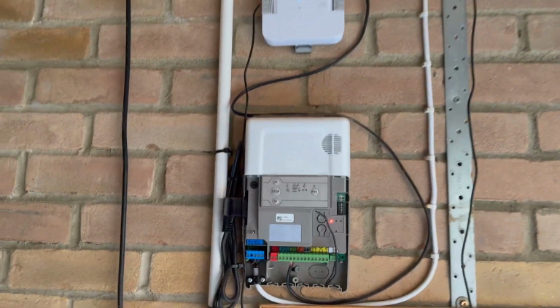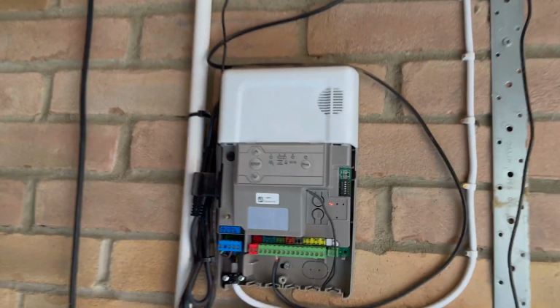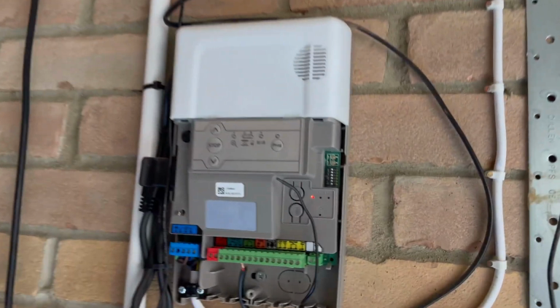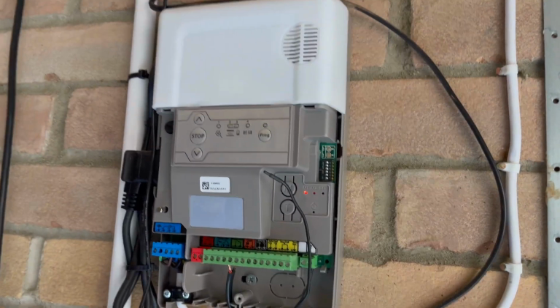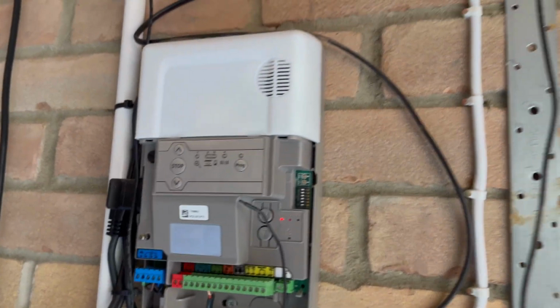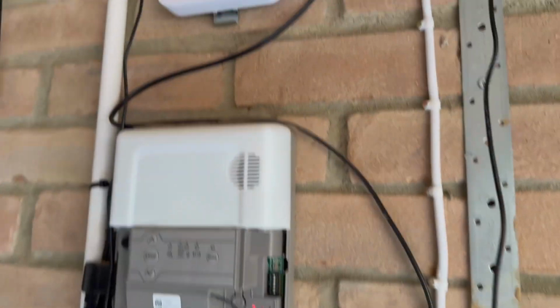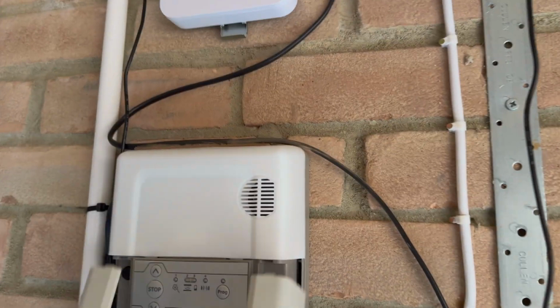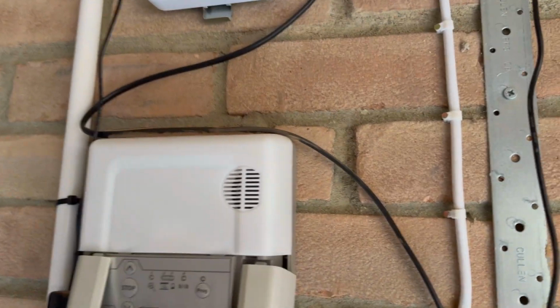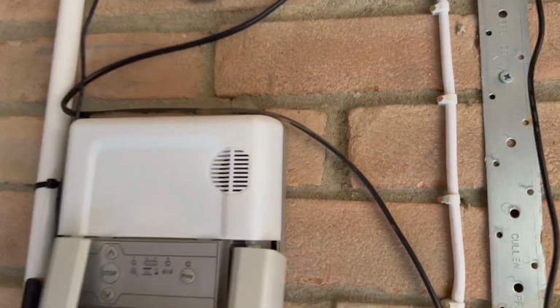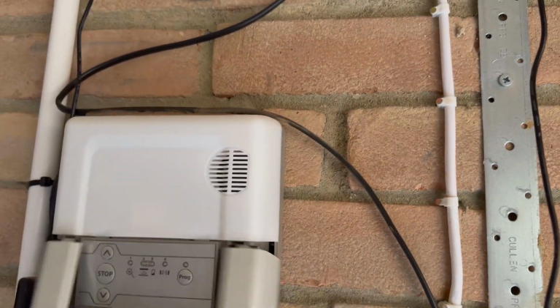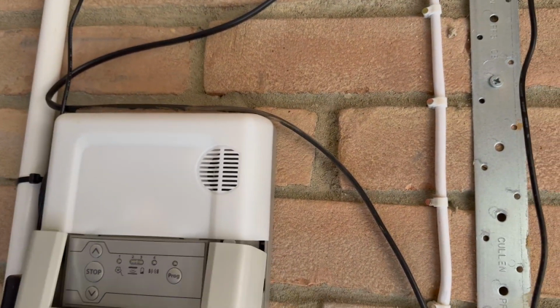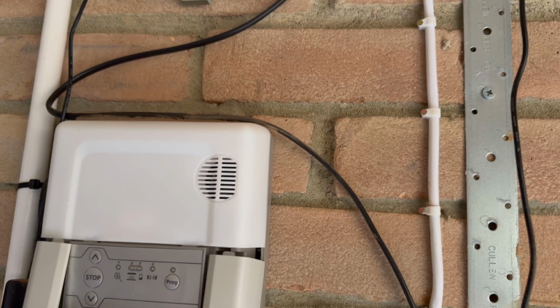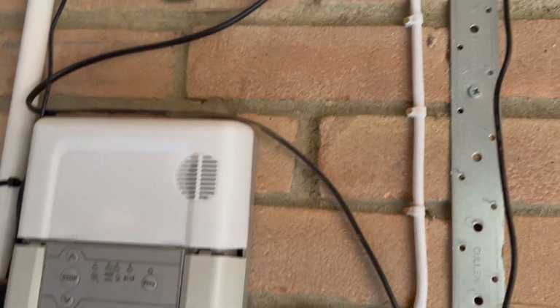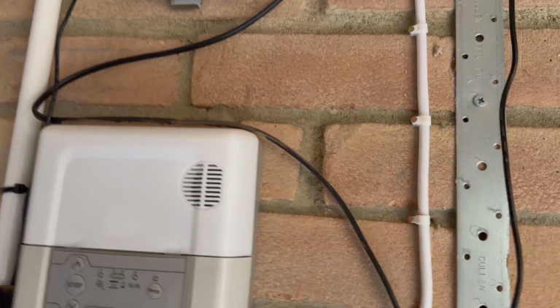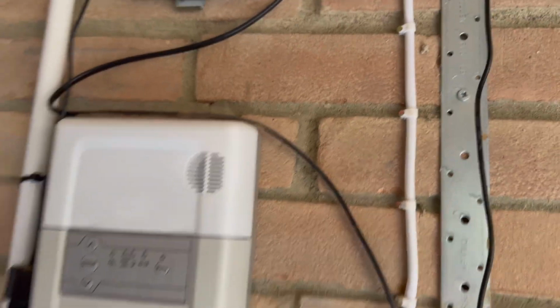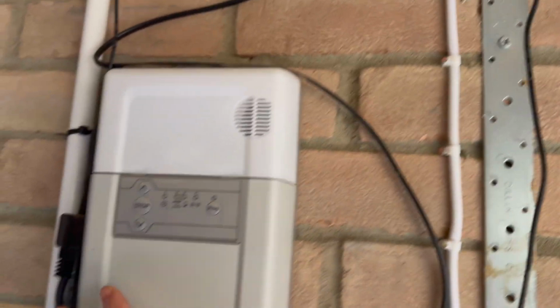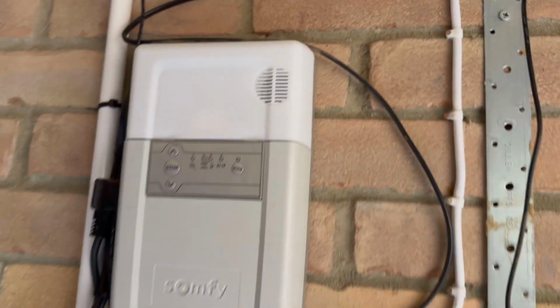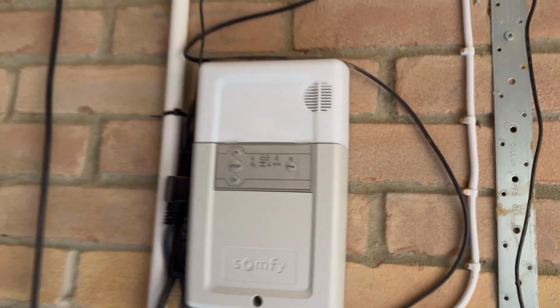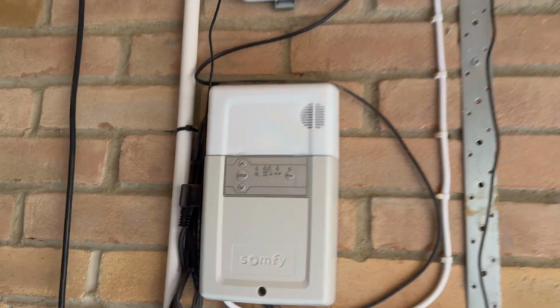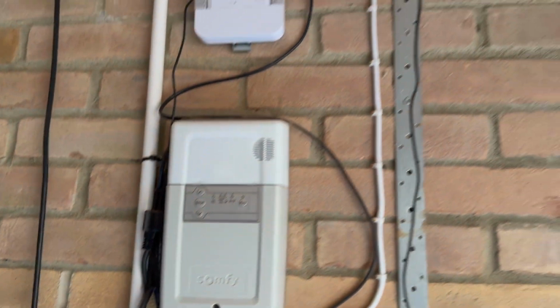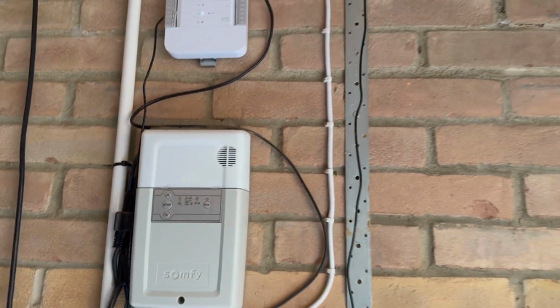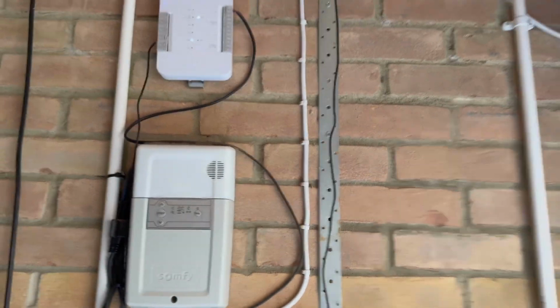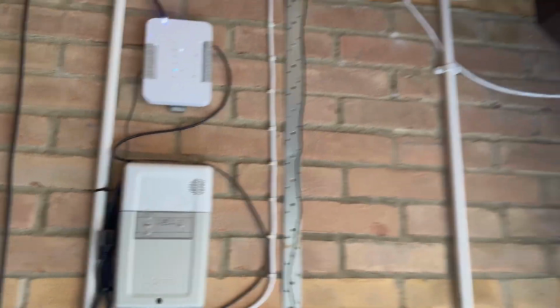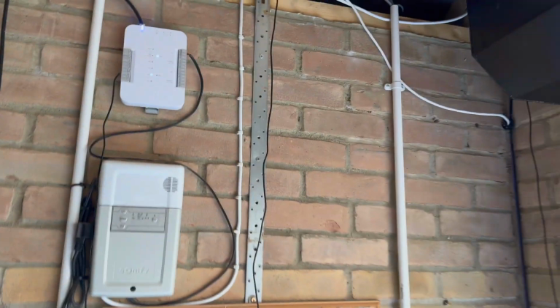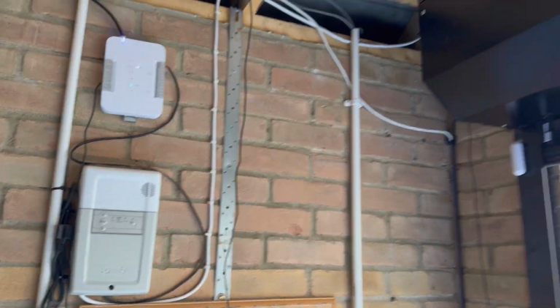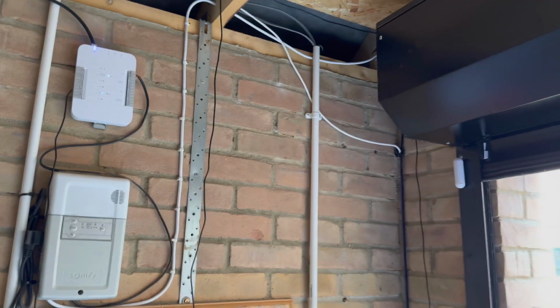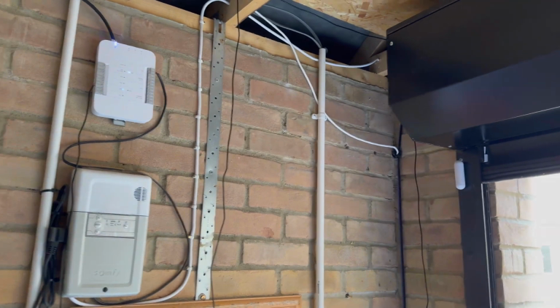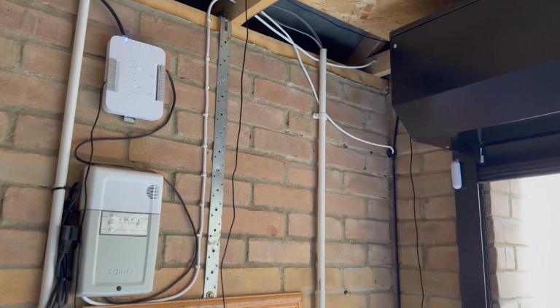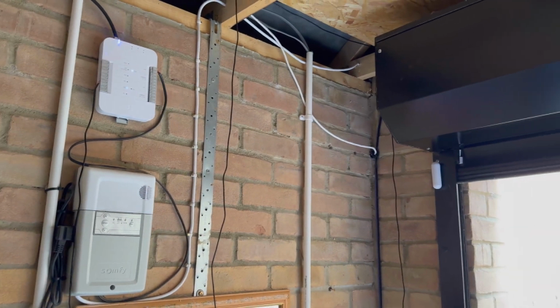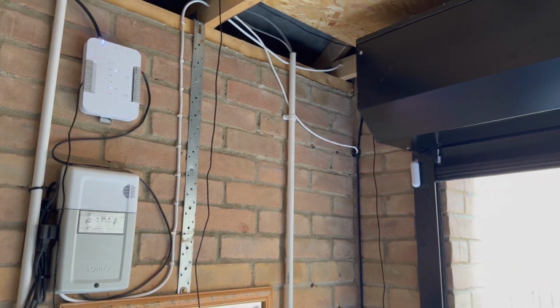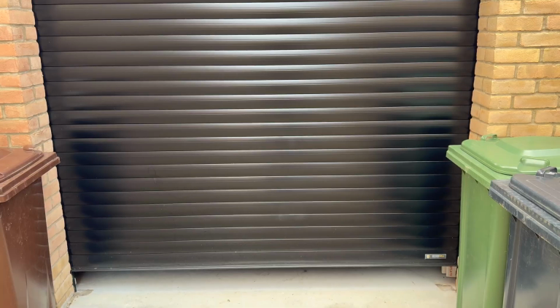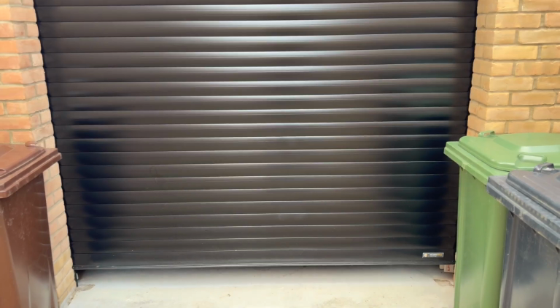That's a very quick guide on how to connect your Unifi Access Hub to your automatic garage door. I hope you found this useful. If you have any questions, please leave a comment.